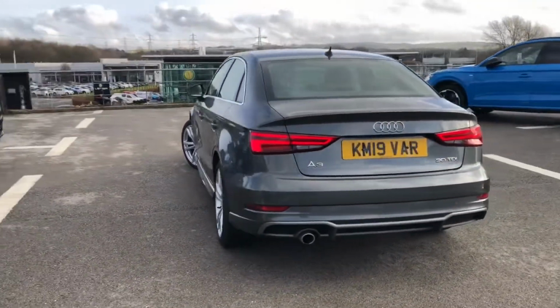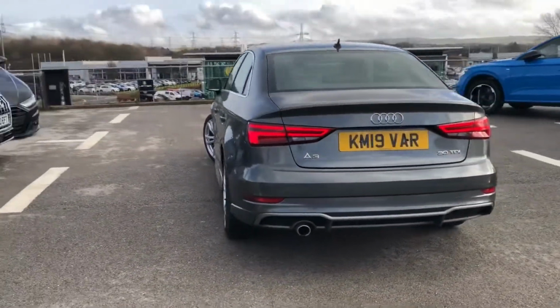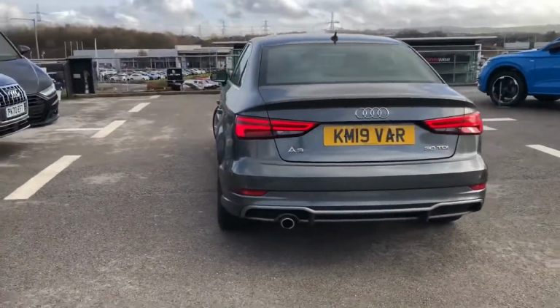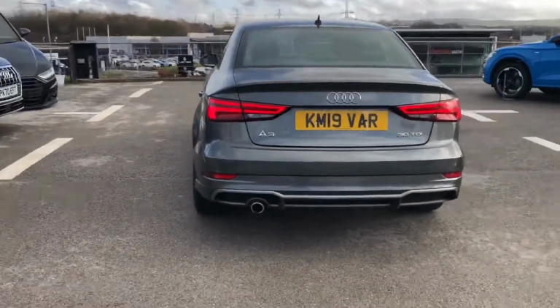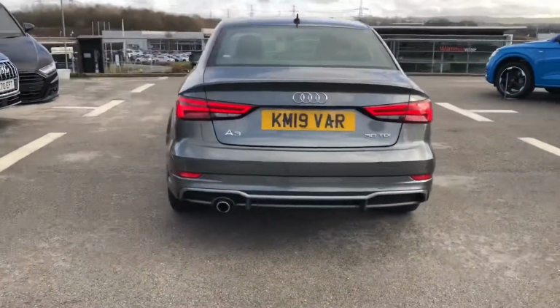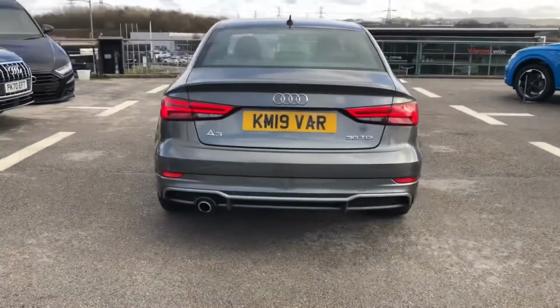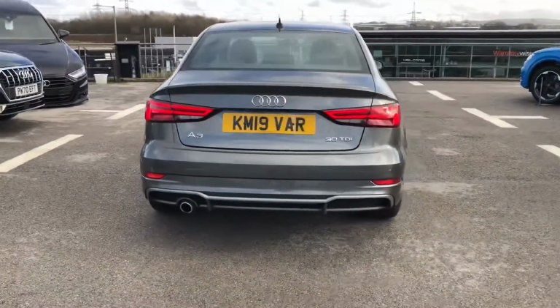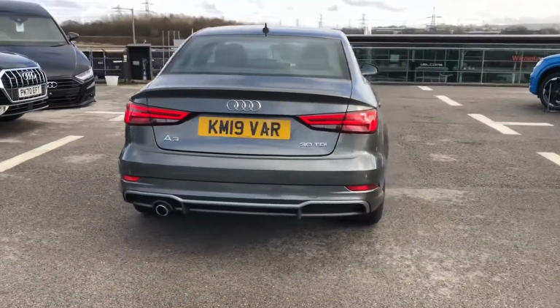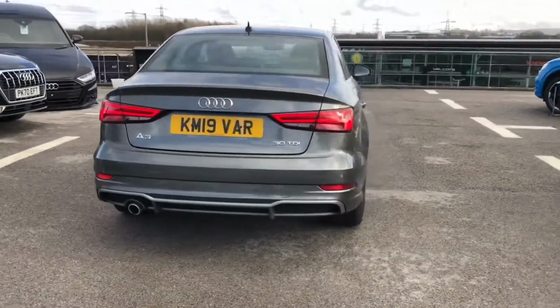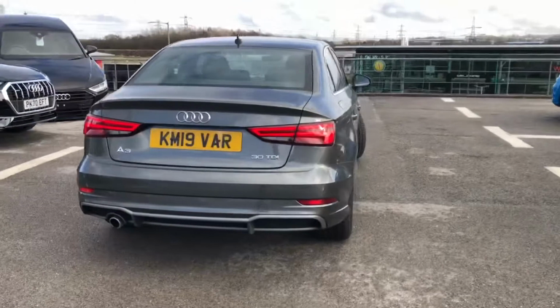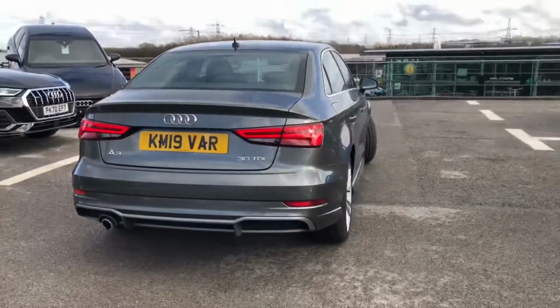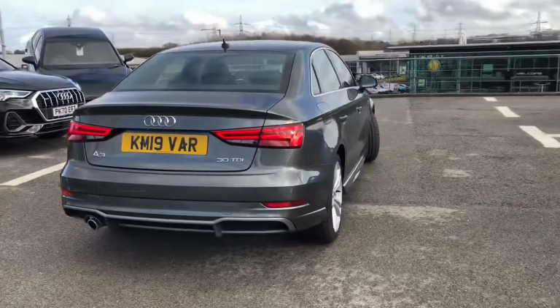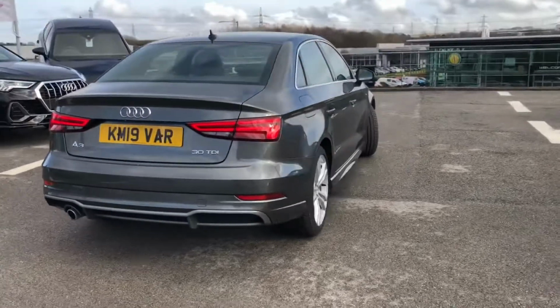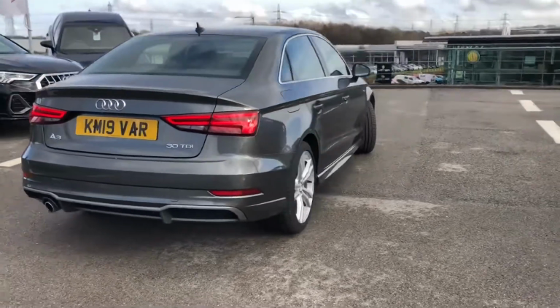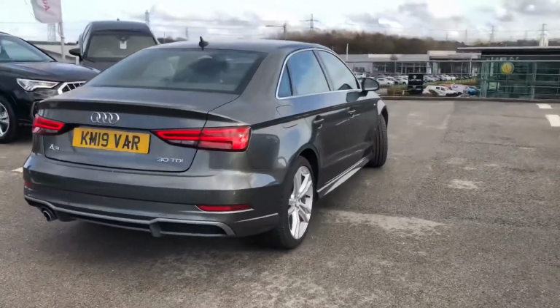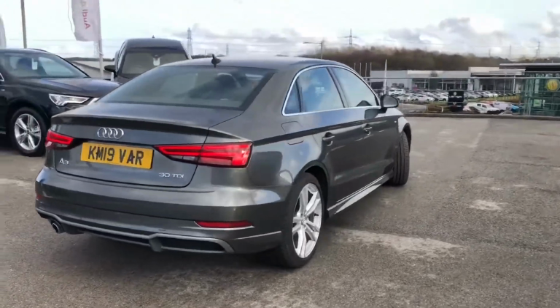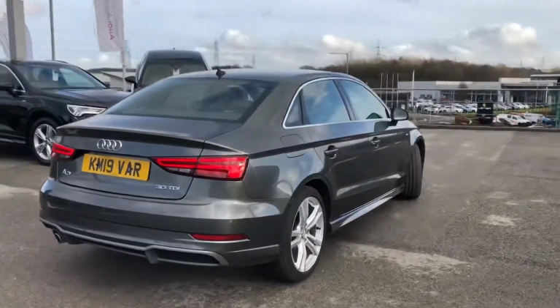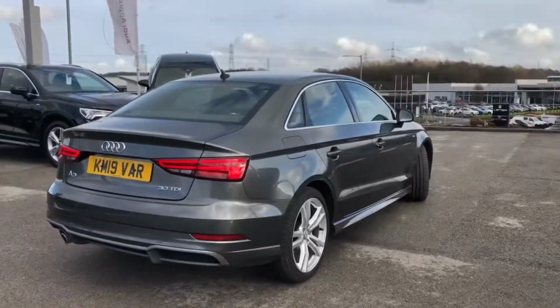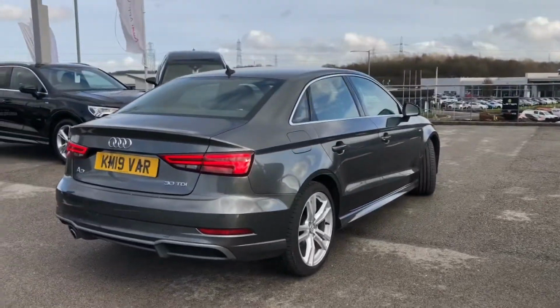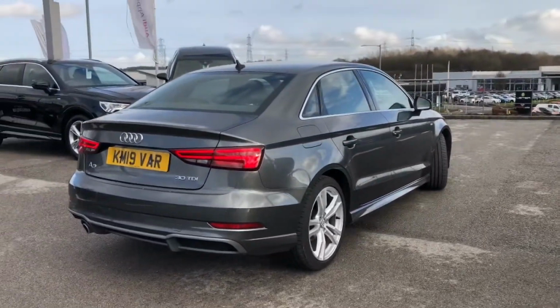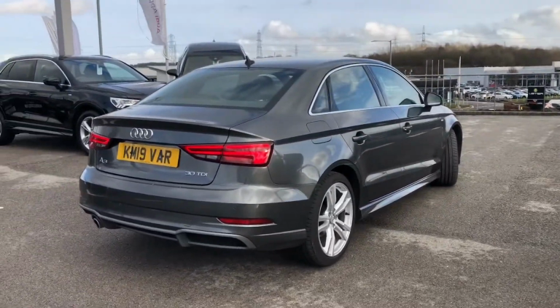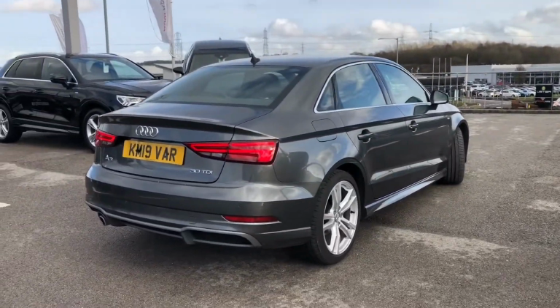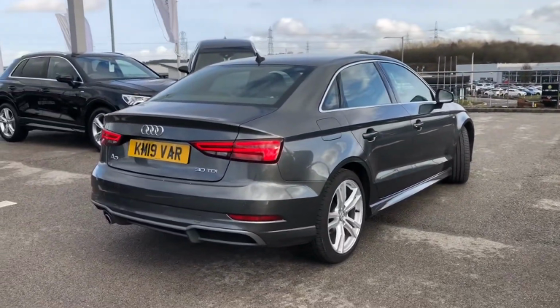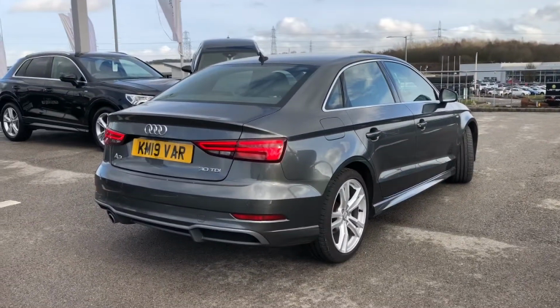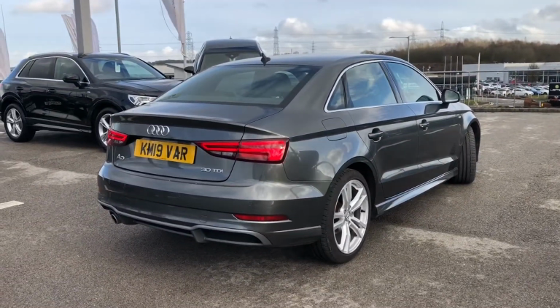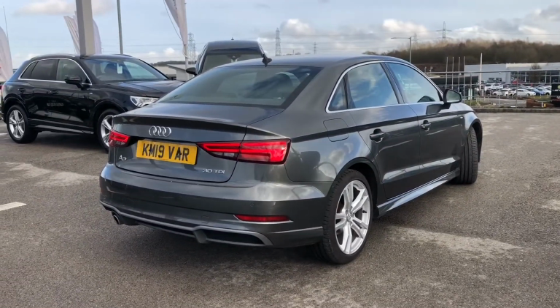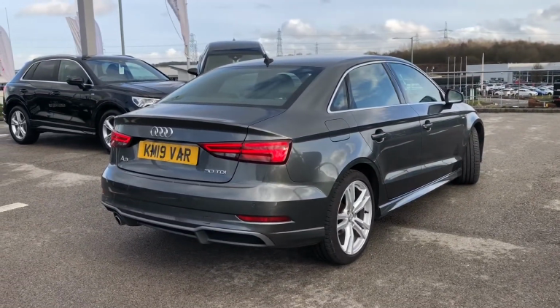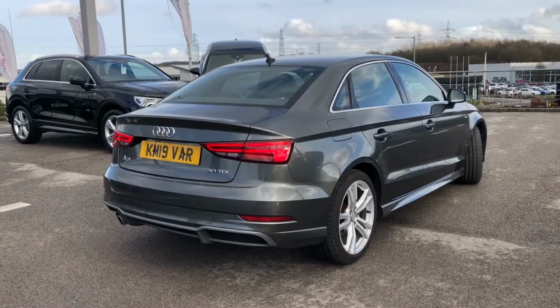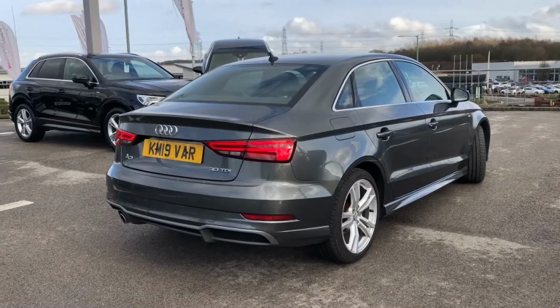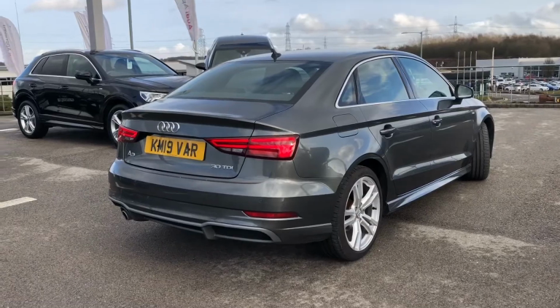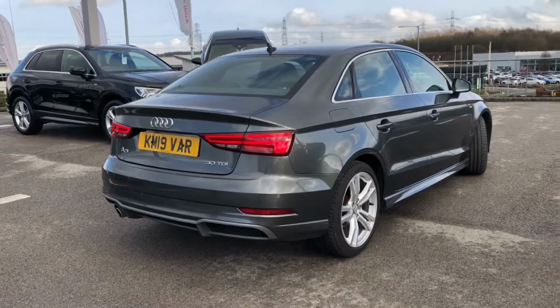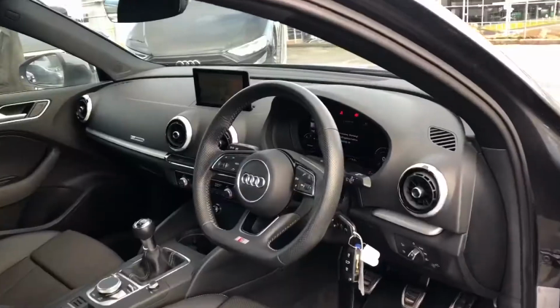It also comes with the sport suspension, just adding to the driver's experience all together, and we have light and rain sensors as well as the automatic headlight adjustment.